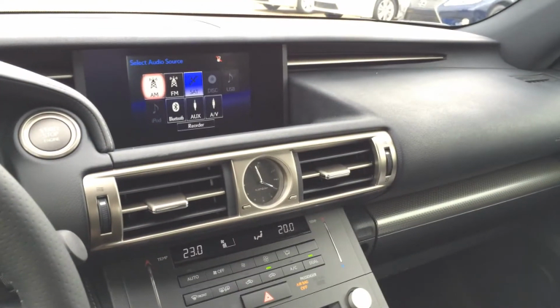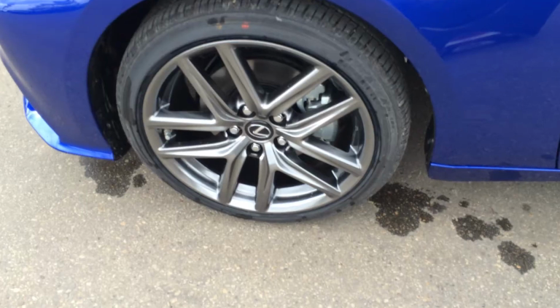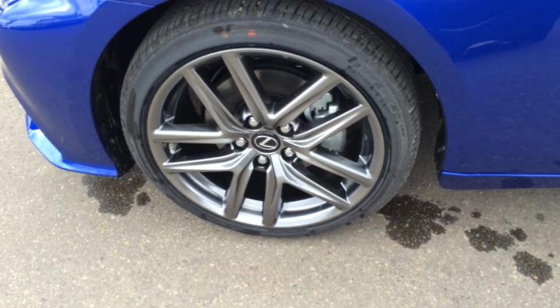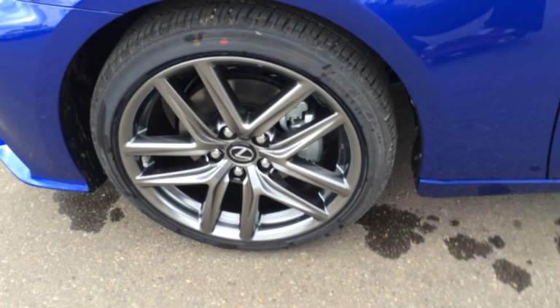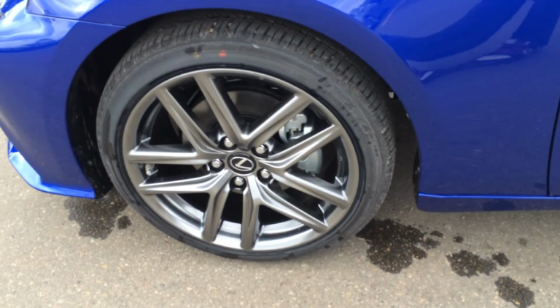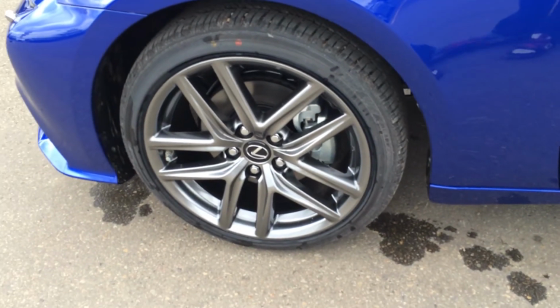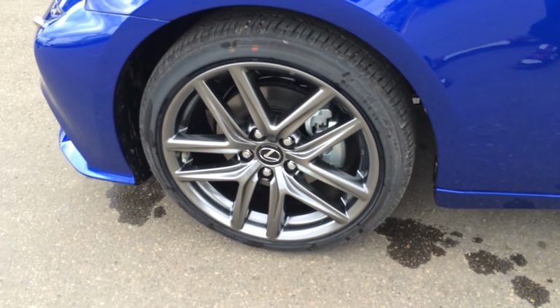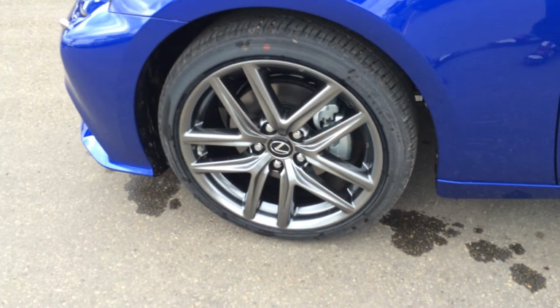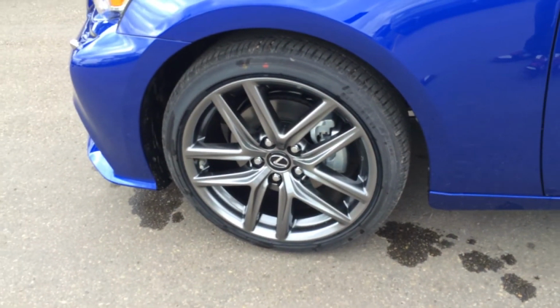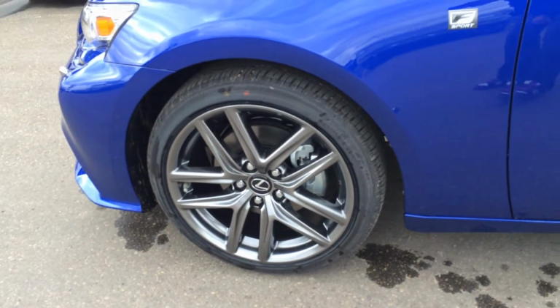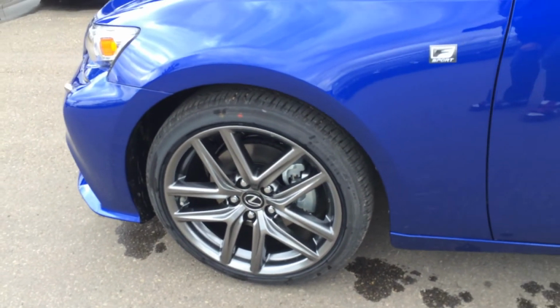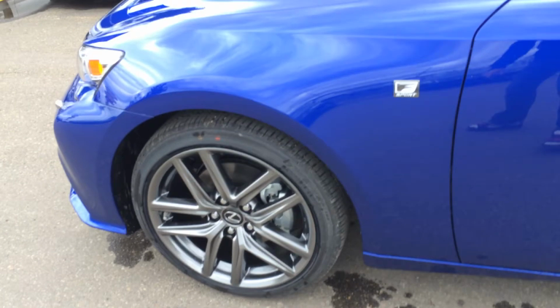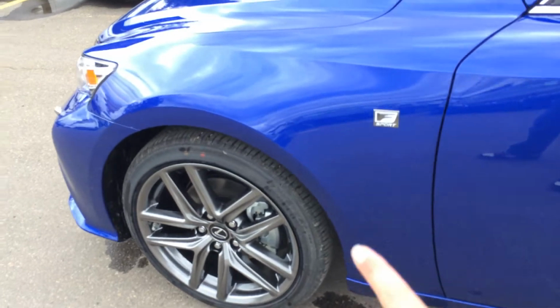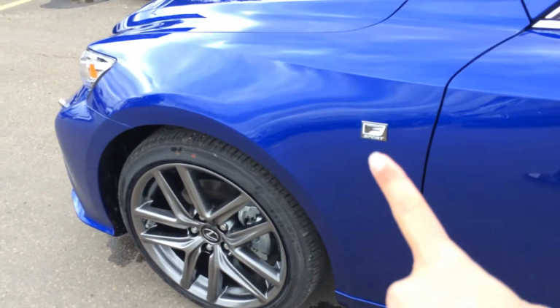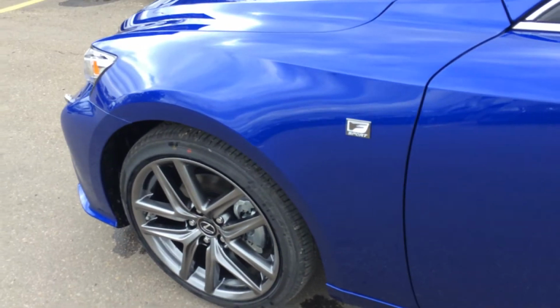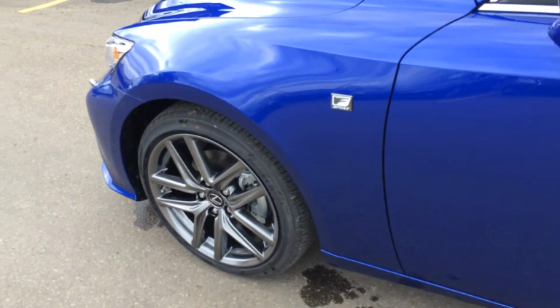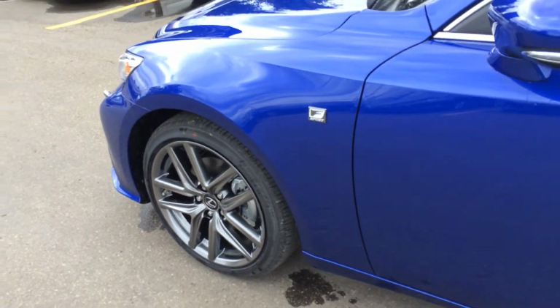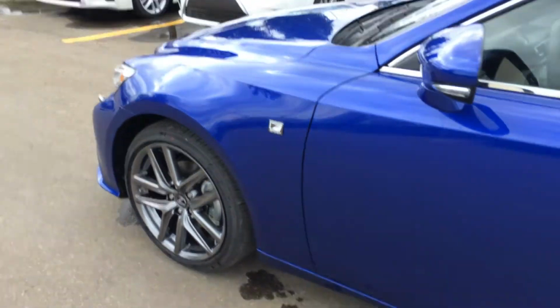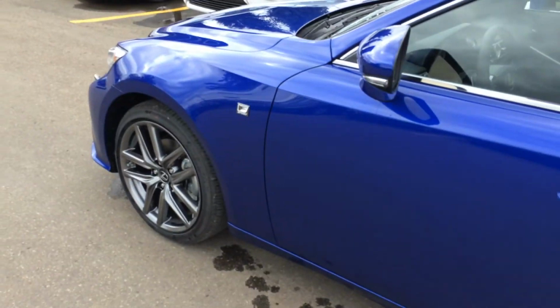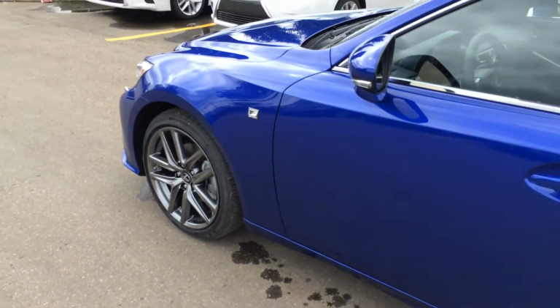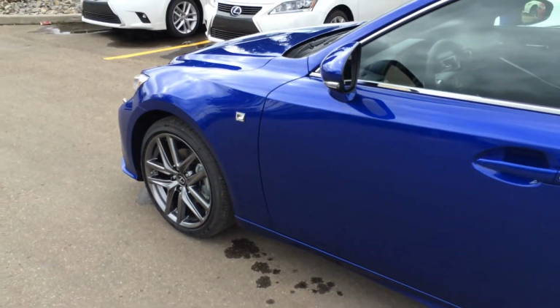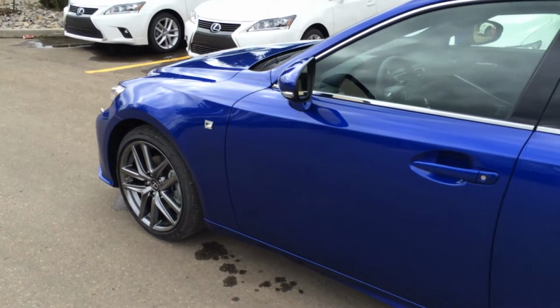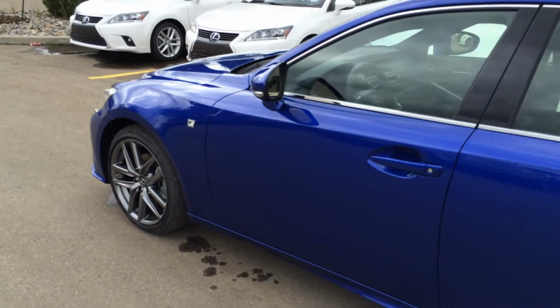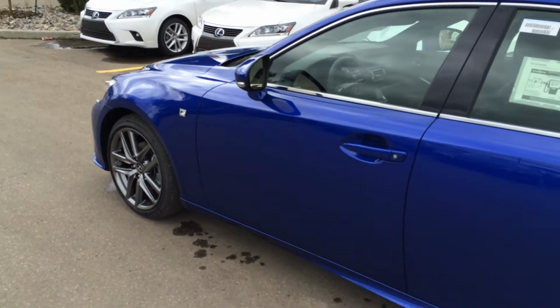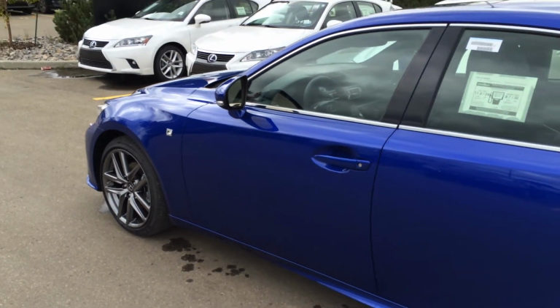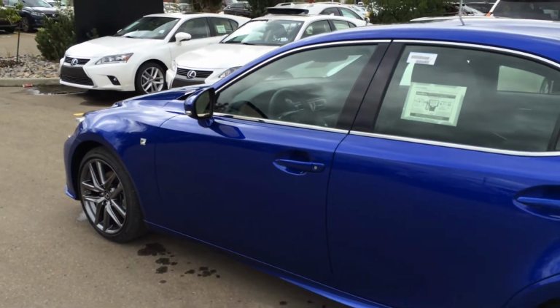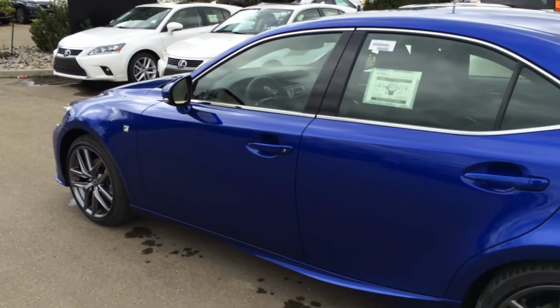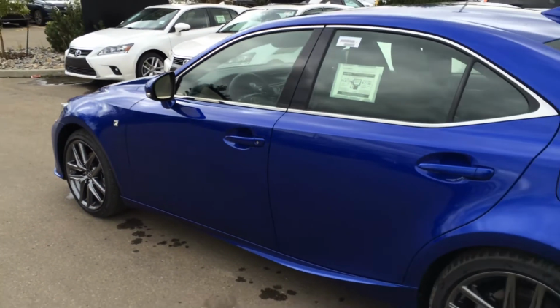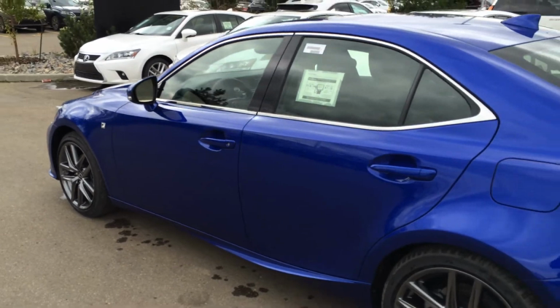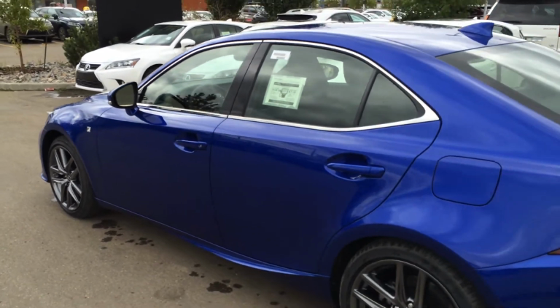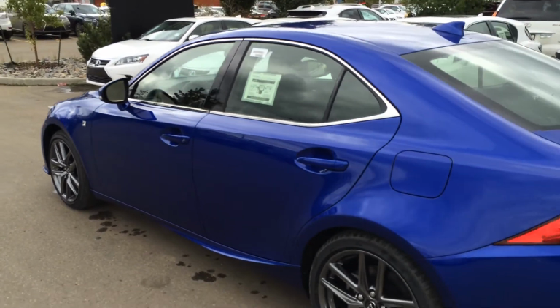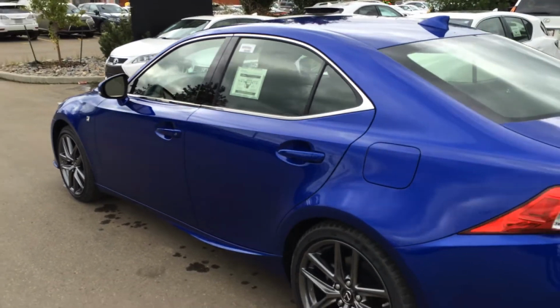F Sport 18-inch alloy wheels, all season tires with wheel locks, and your F Sport emblem on the front. Keyless entry with smart access and key locker prevention, and UV glass protection.